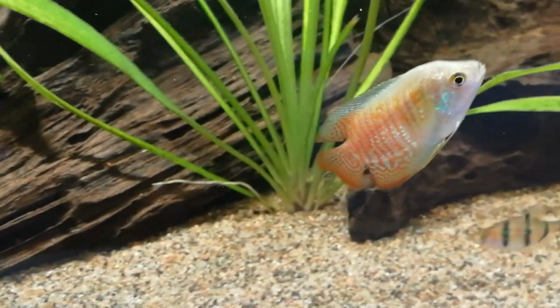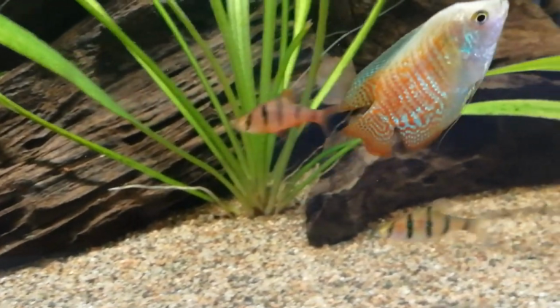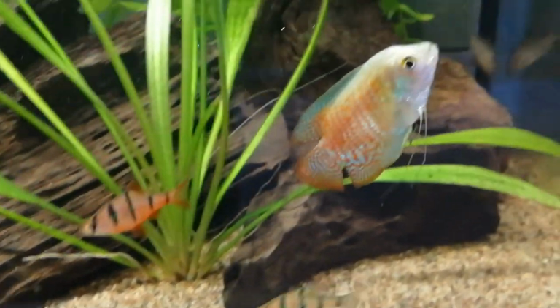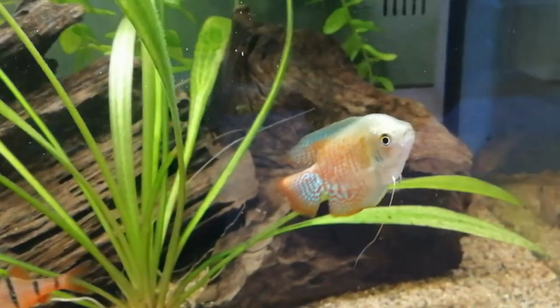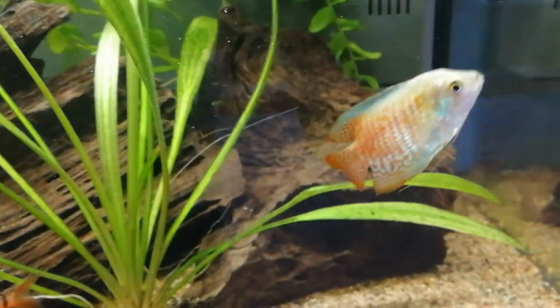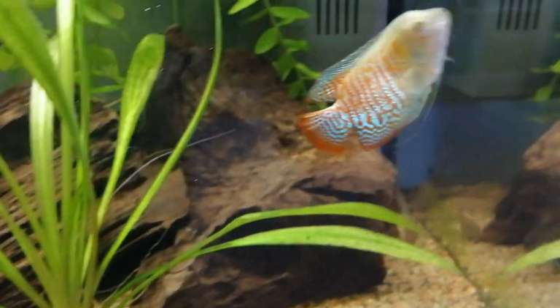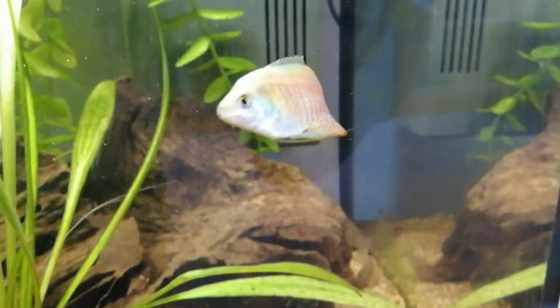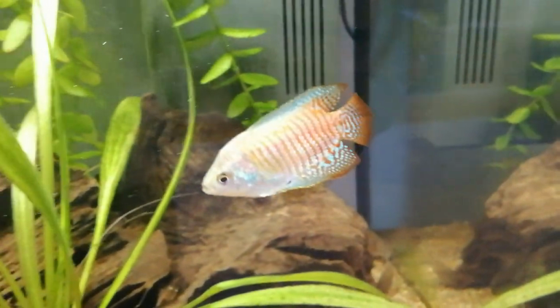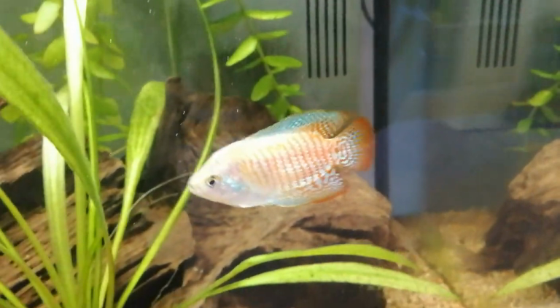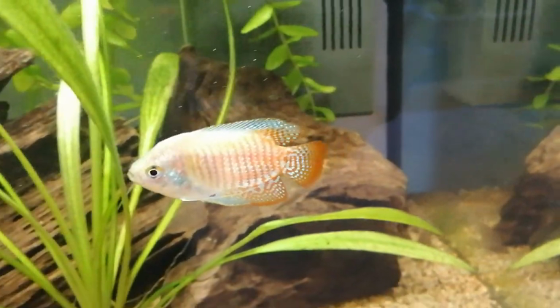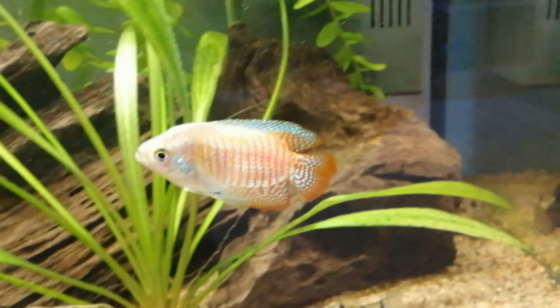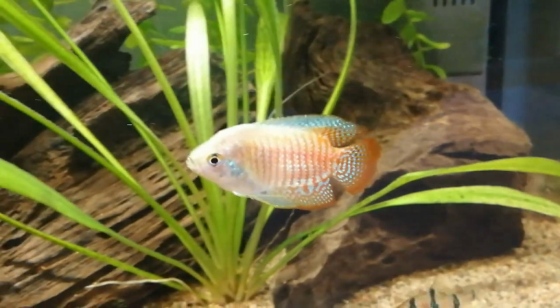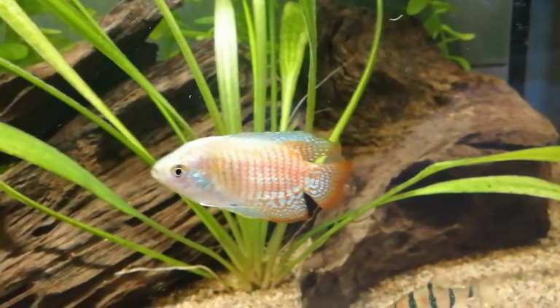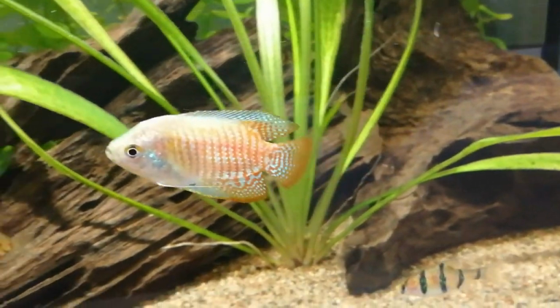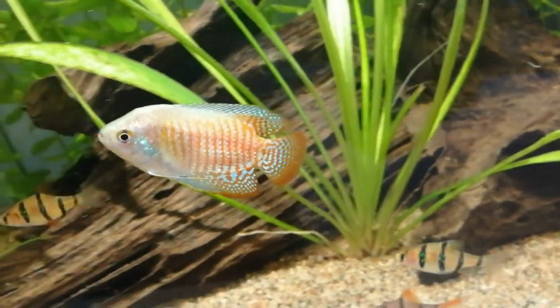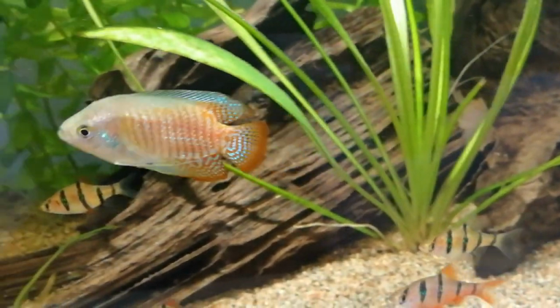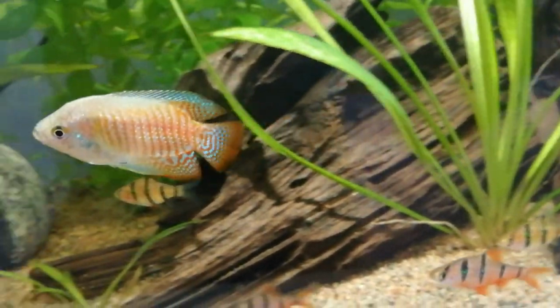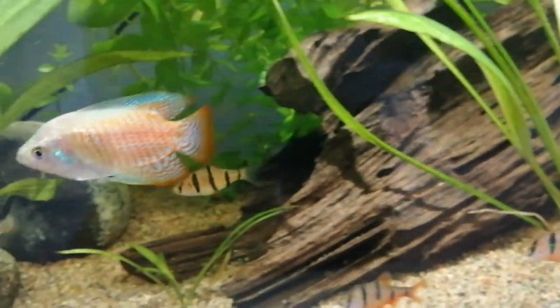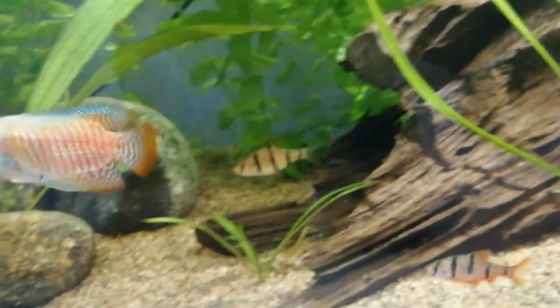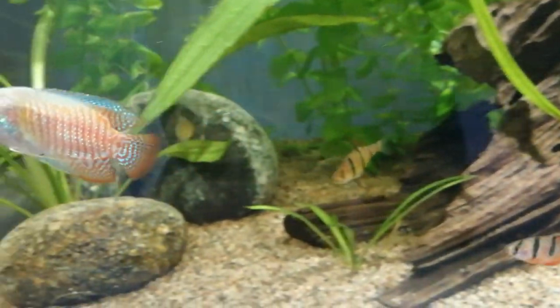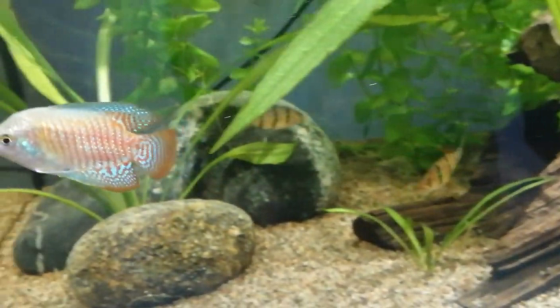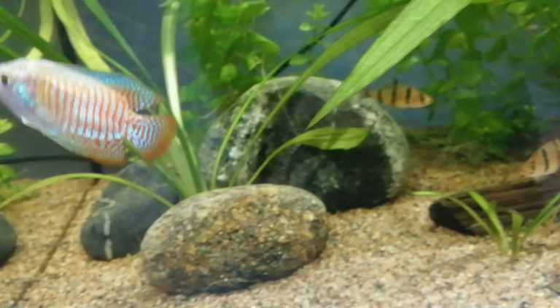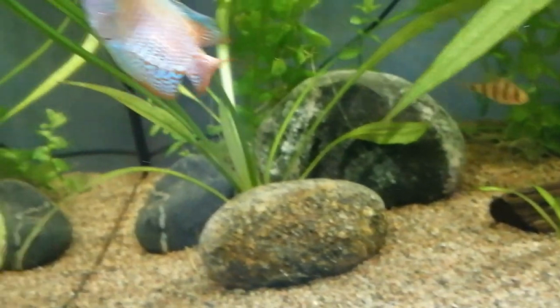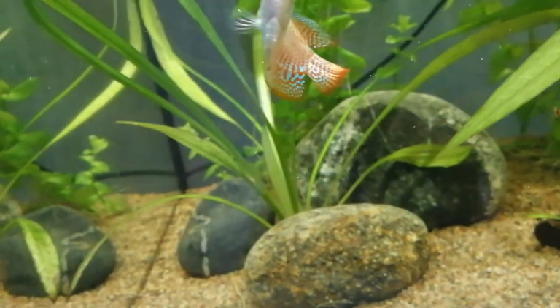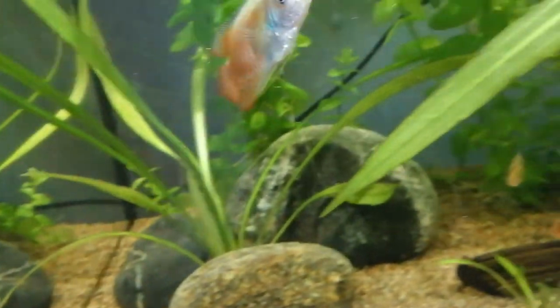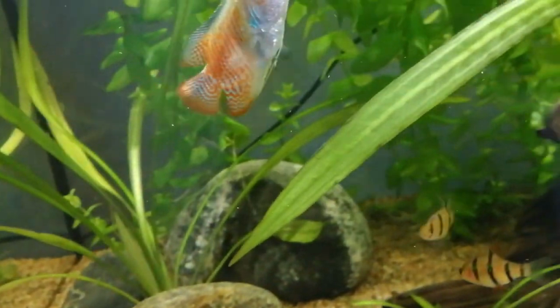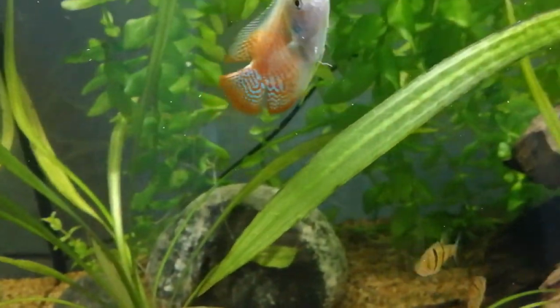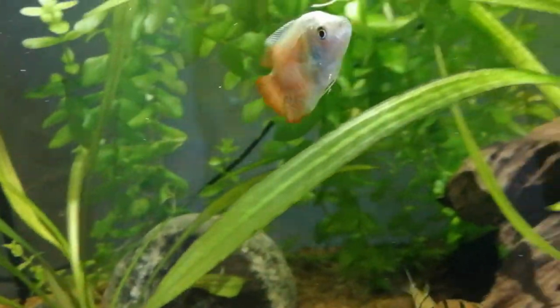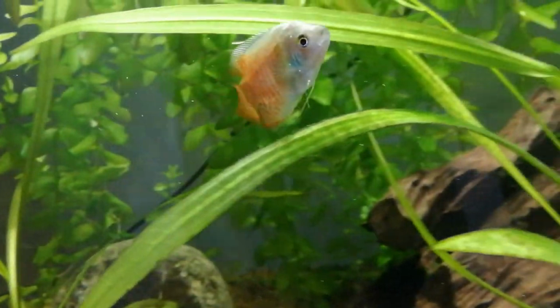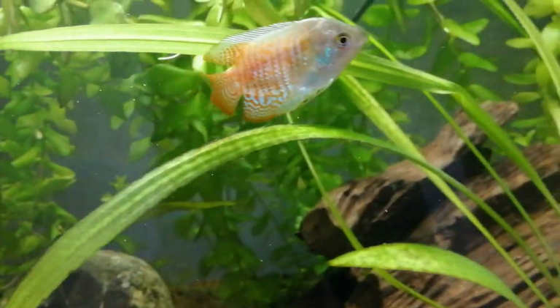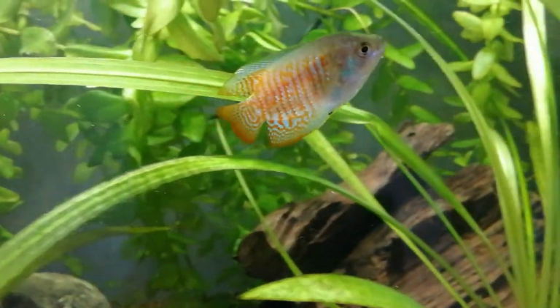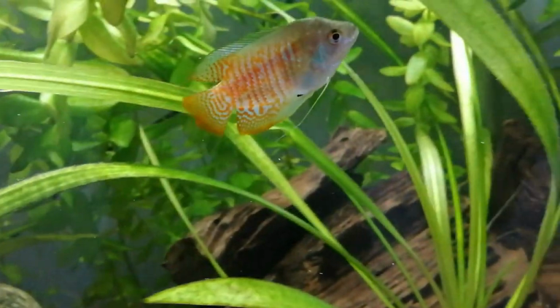Nutrition: a varied diet is very important to the dwarf gourami, which is an omnivore that prefers both algae-based foods and meaty foods. An algae-based flake food along with freeze-dried bloodworms, tubifex, and brine shrimp will provide these fish with proper nutrition.